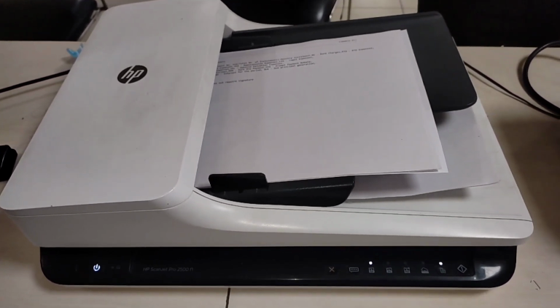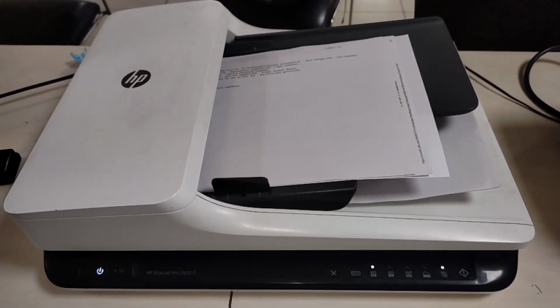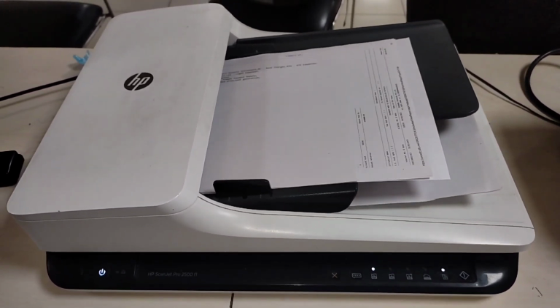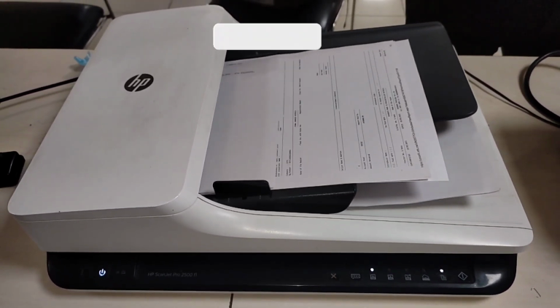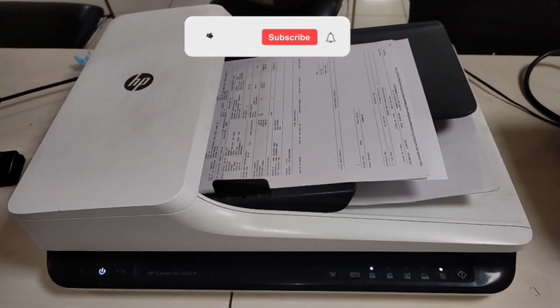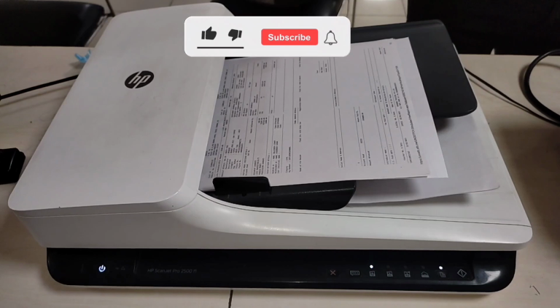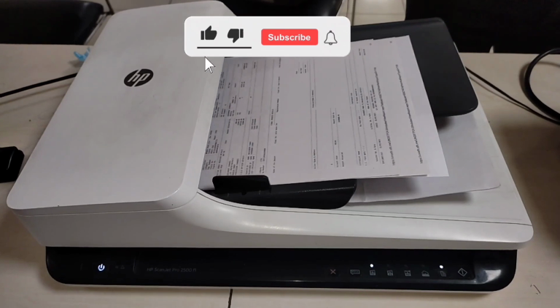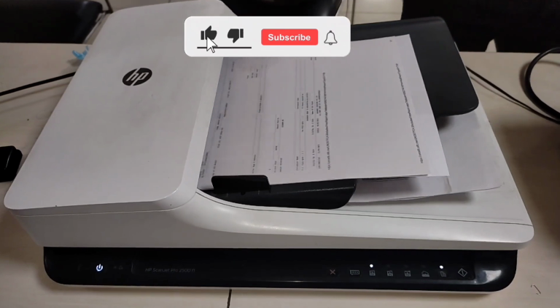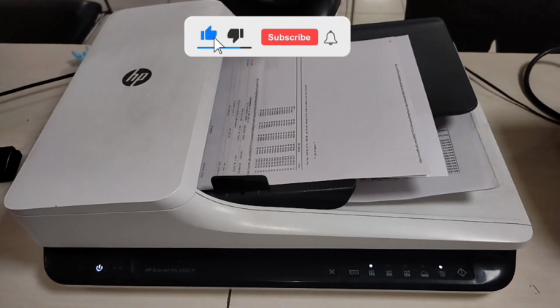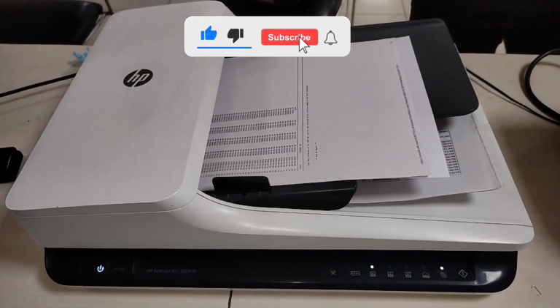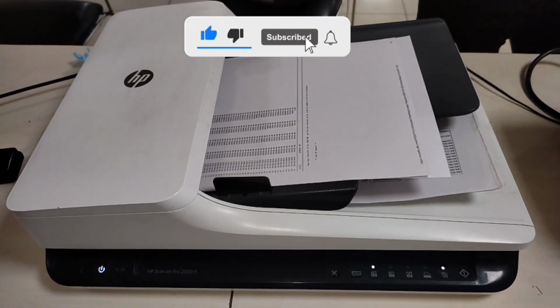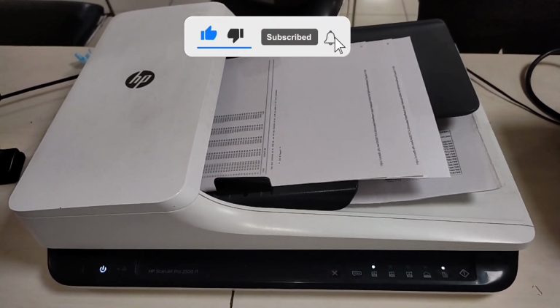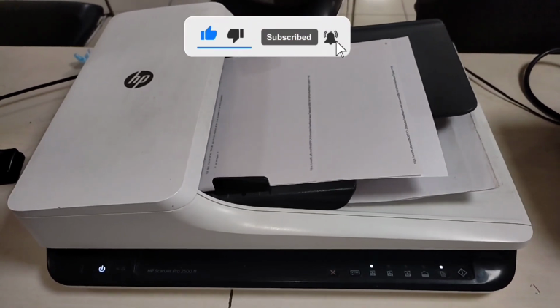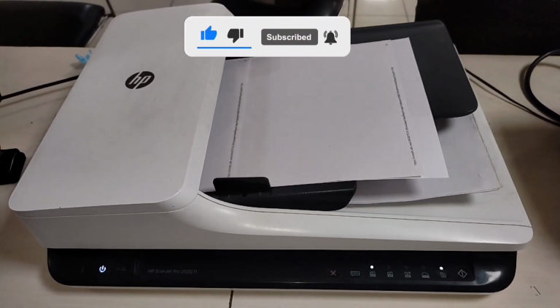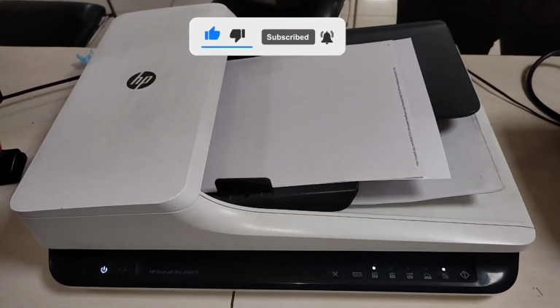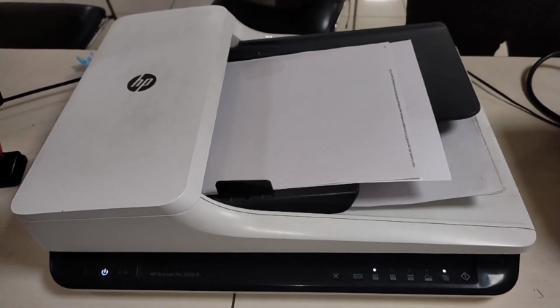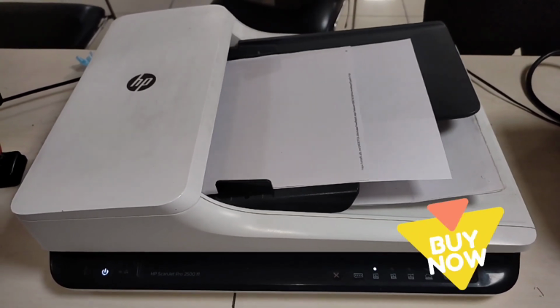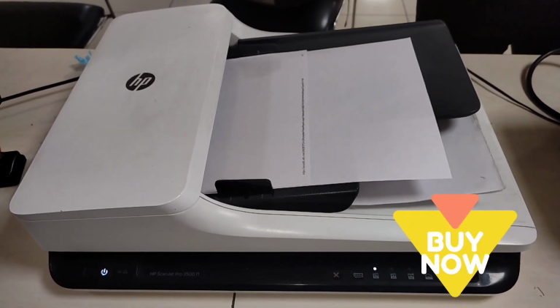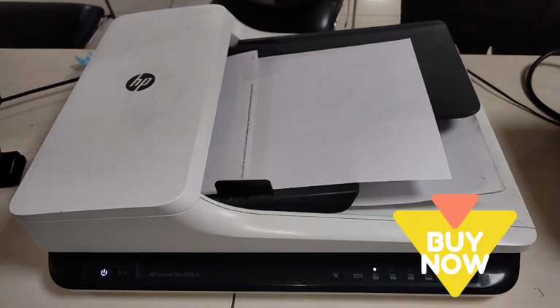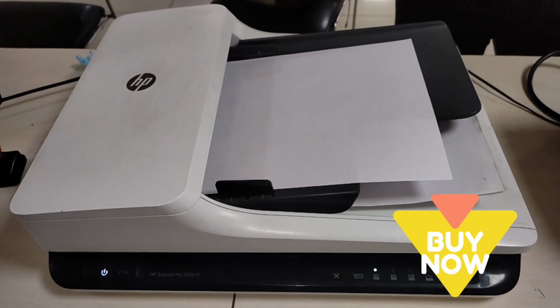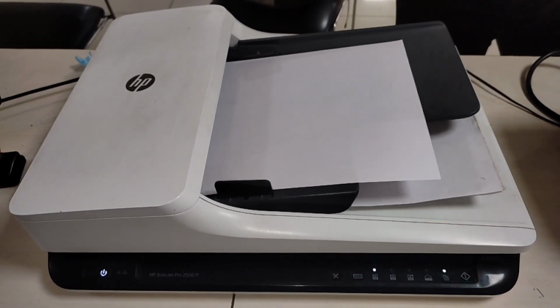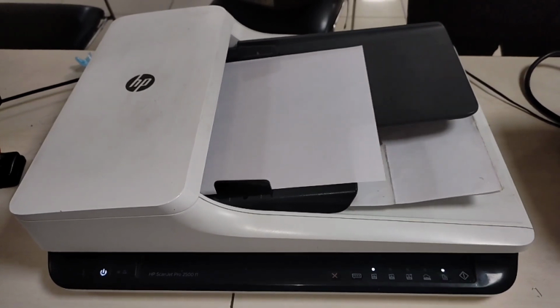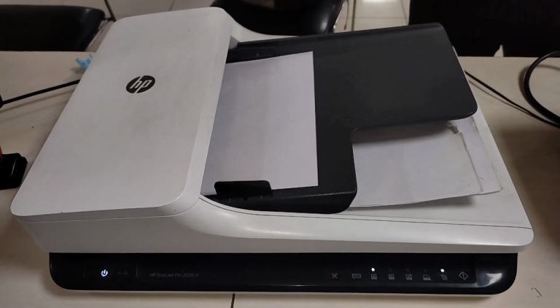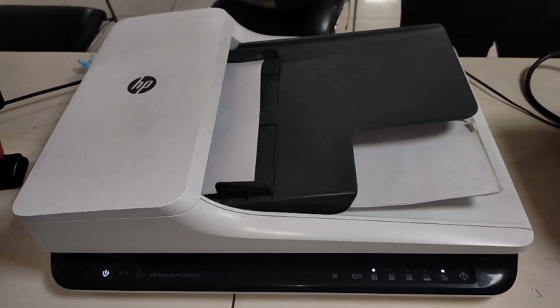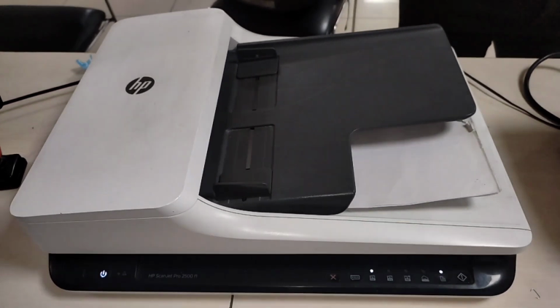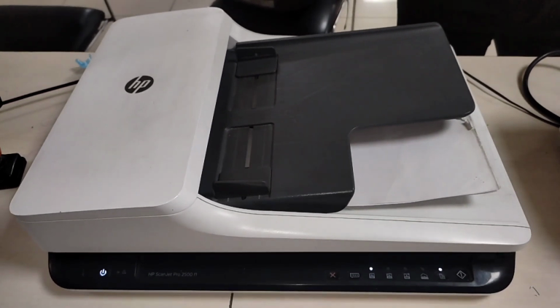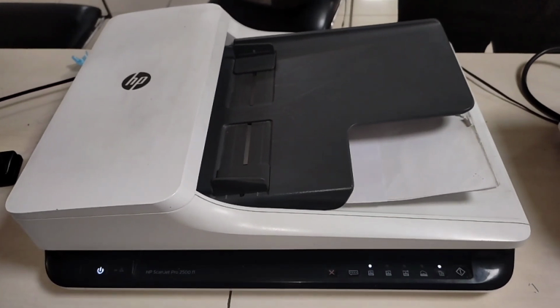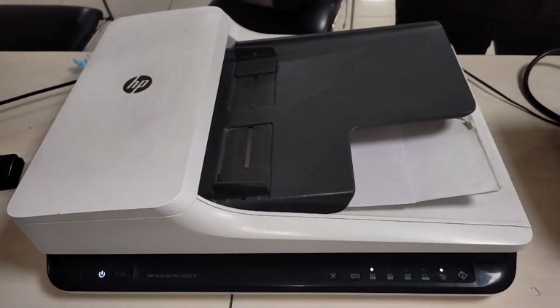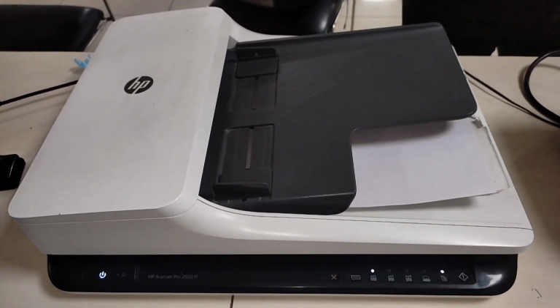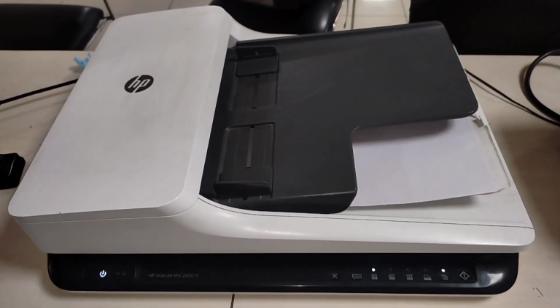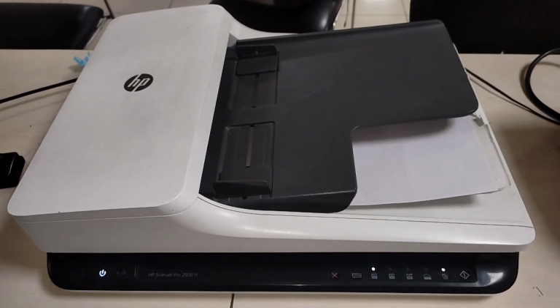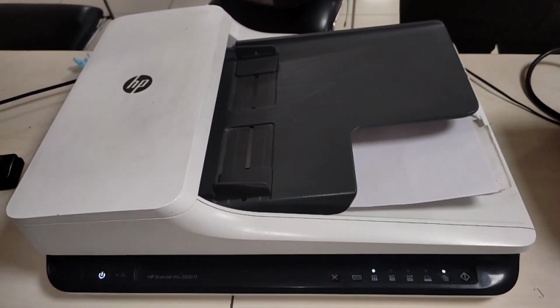If you like this video please like, share, and subscribe. If you want to buy this scanner for your home or business purpose, I am giving its buy link in the description — you can go through and buy it. Thank you so much, have a good day, bye.